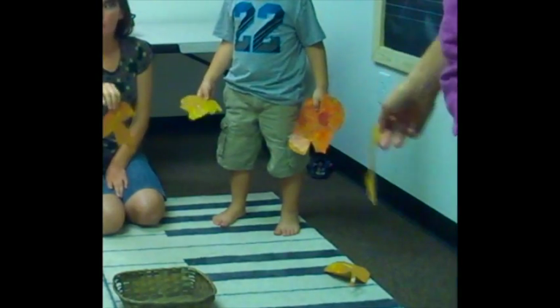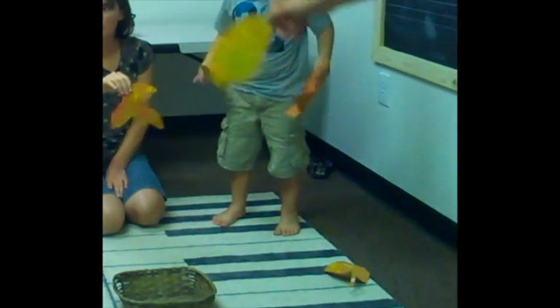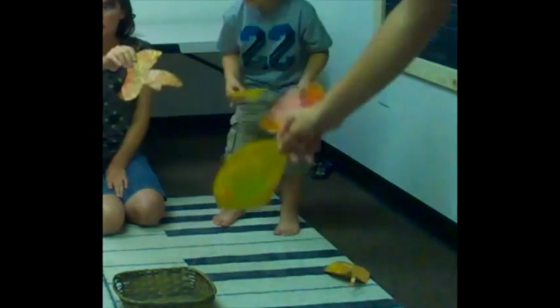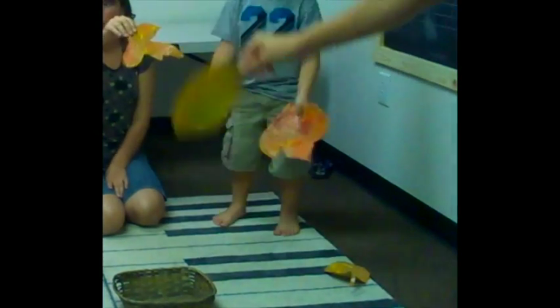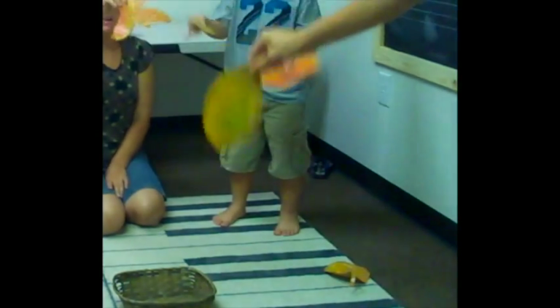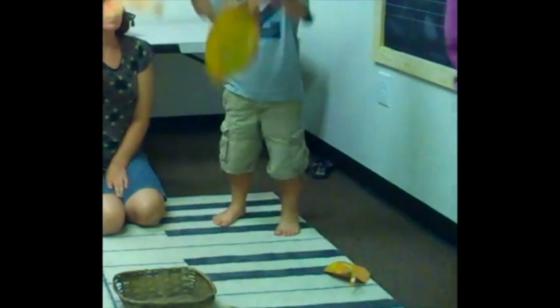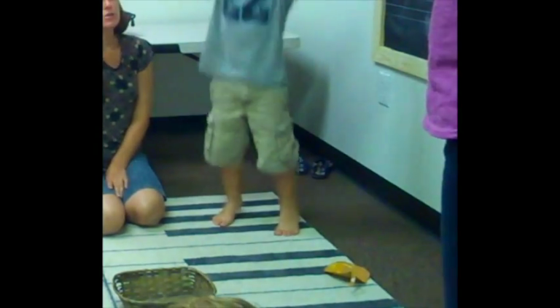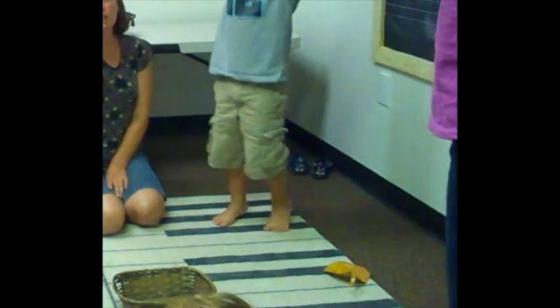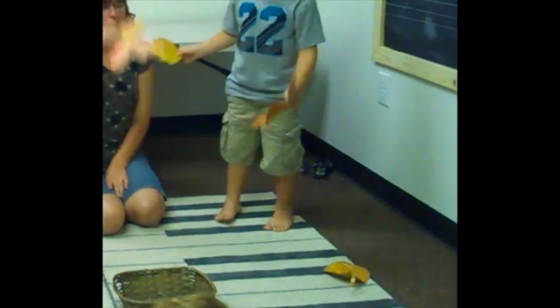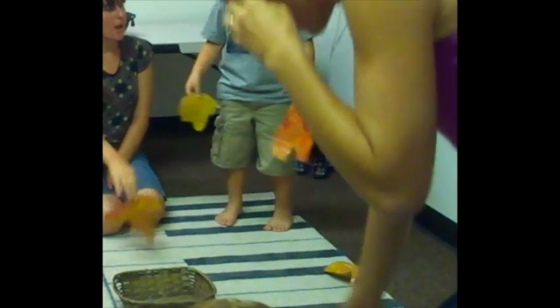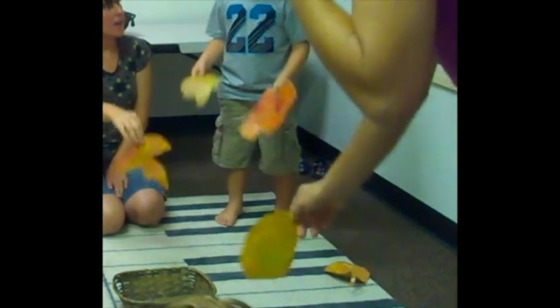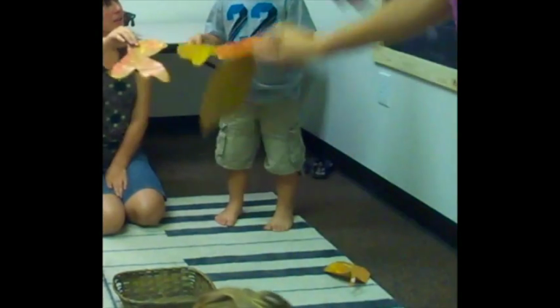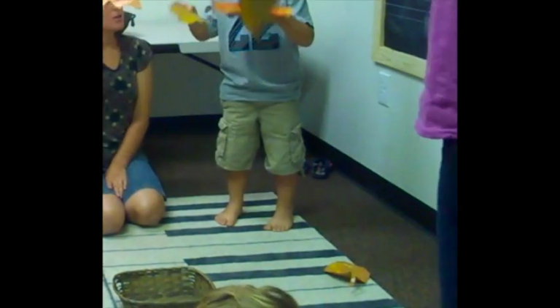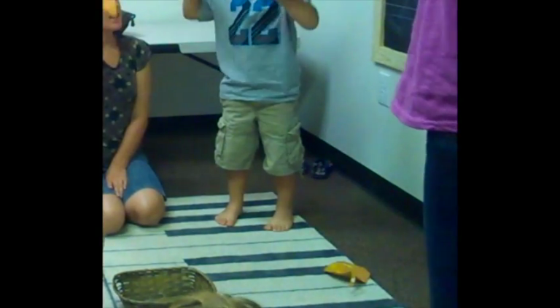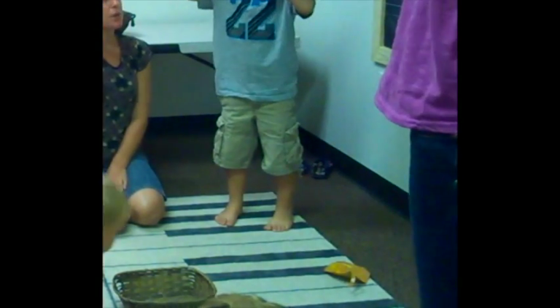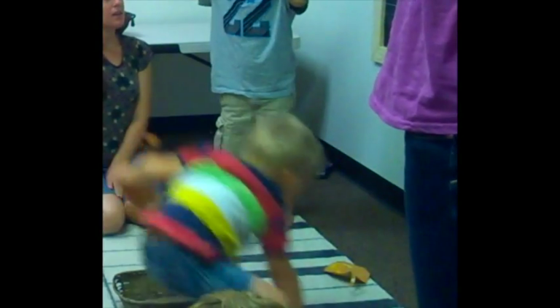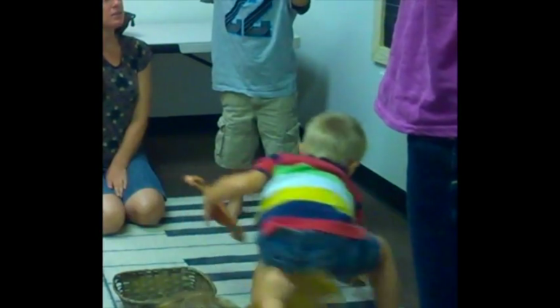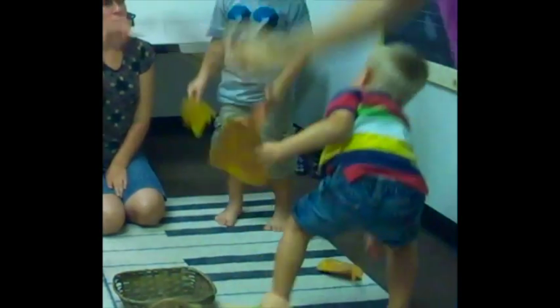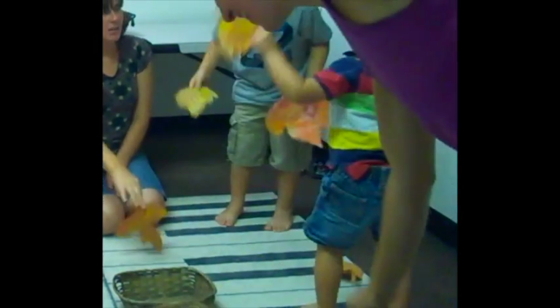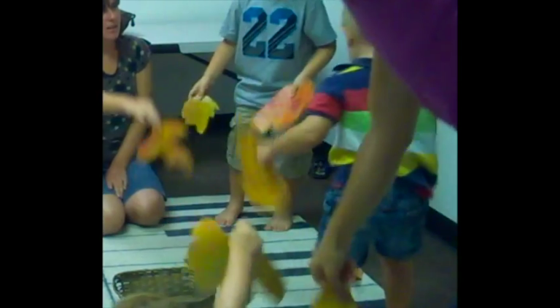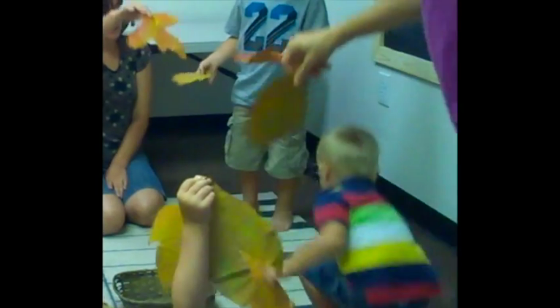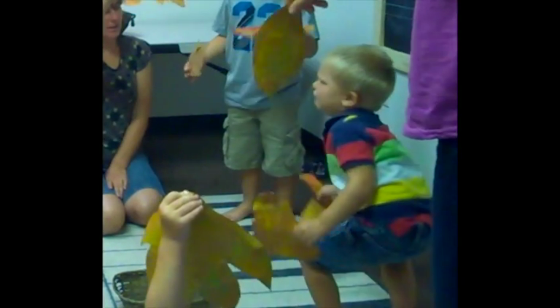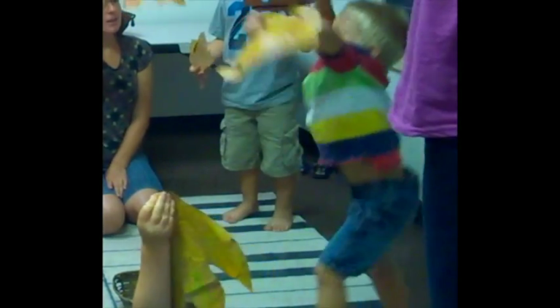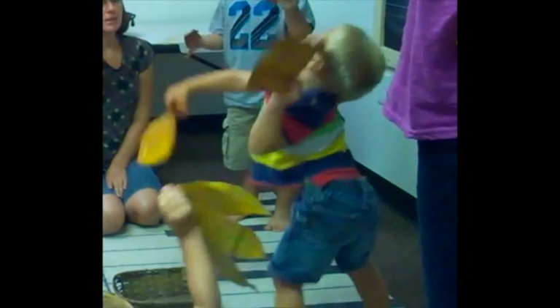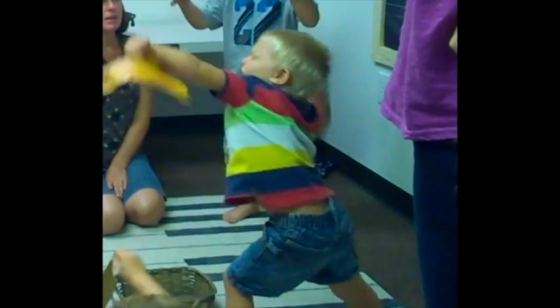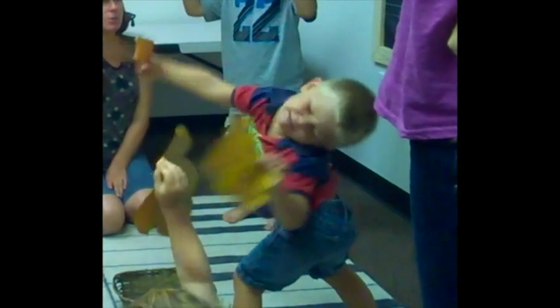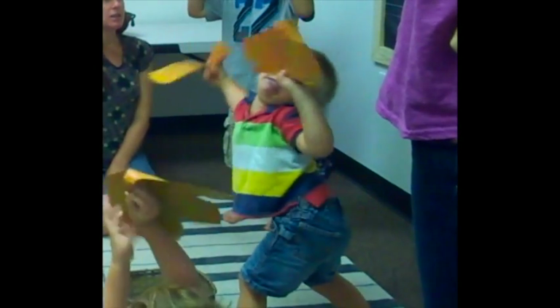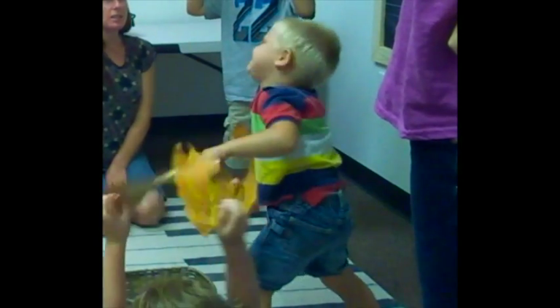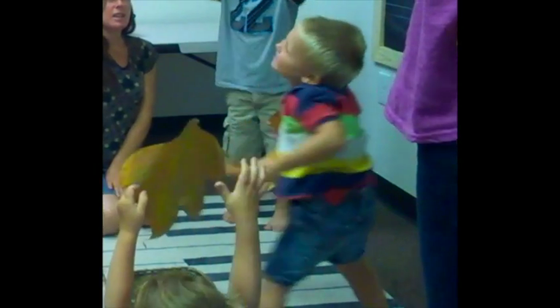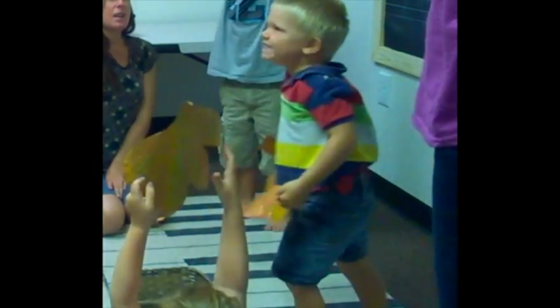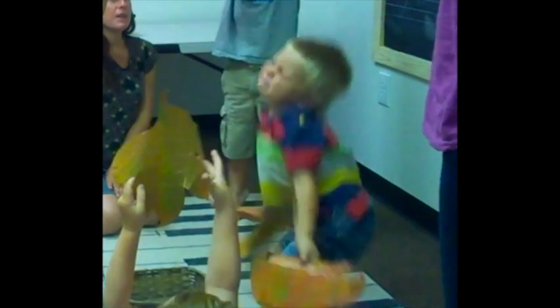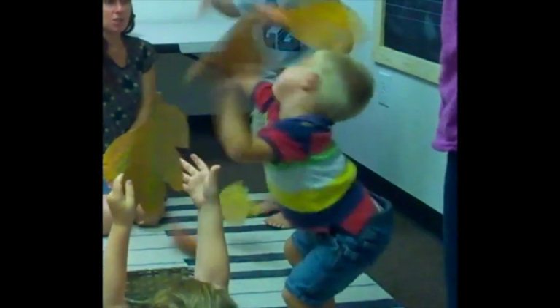Autumn leaves on the trees, red and gold and brown. Autumn leaves with the breeze, see them put together.